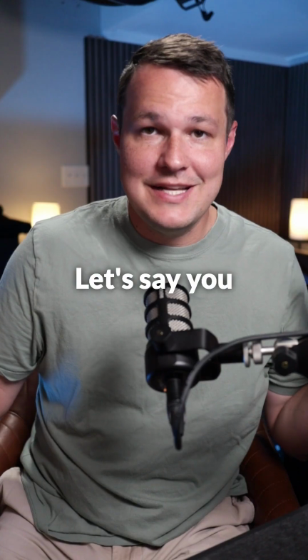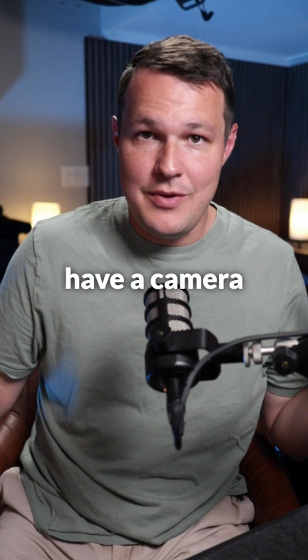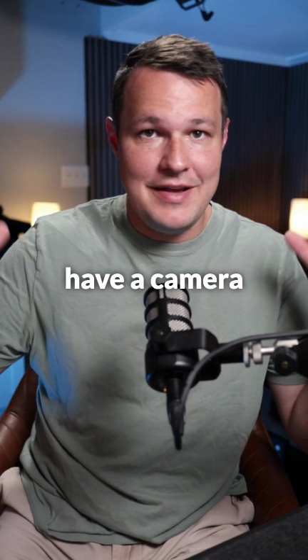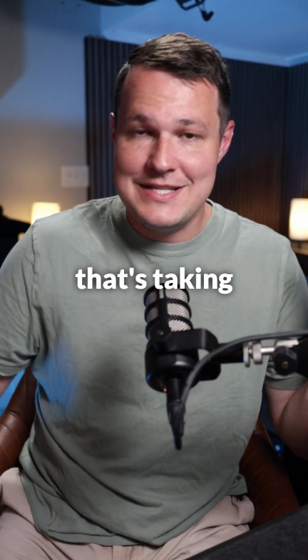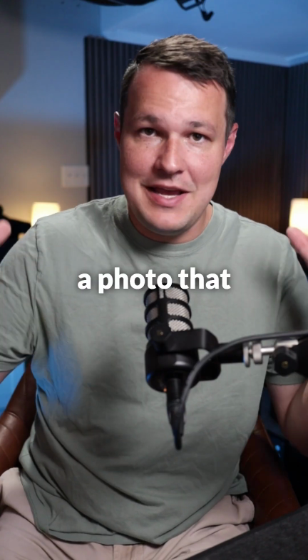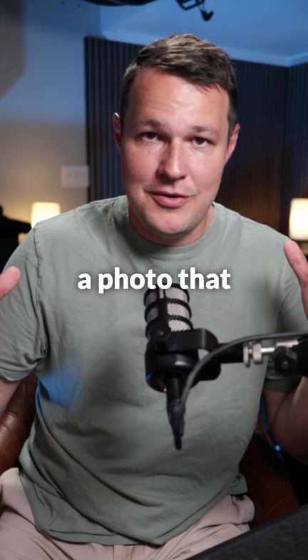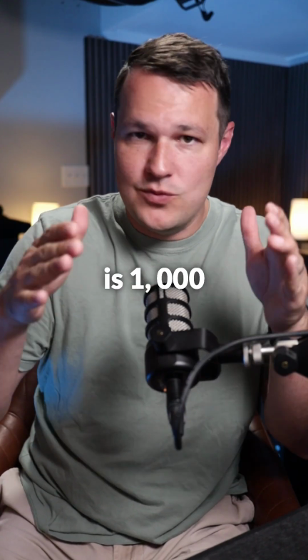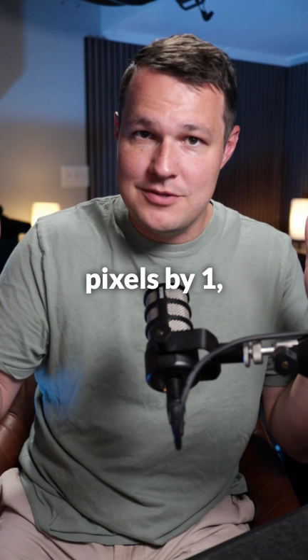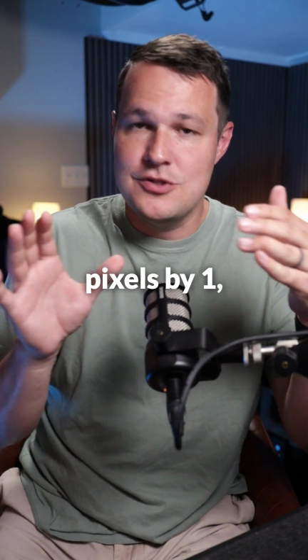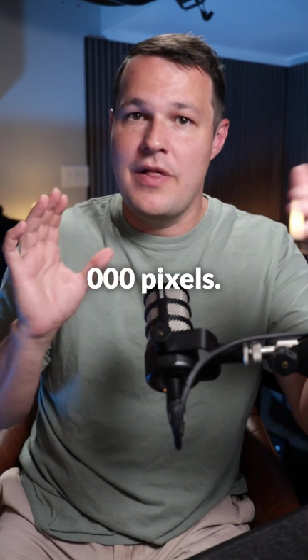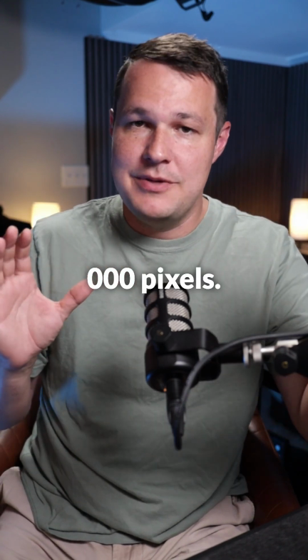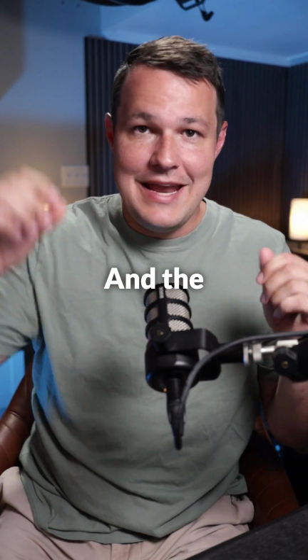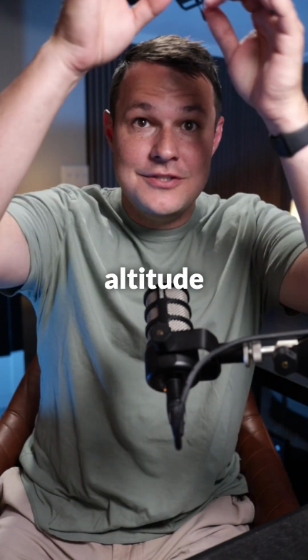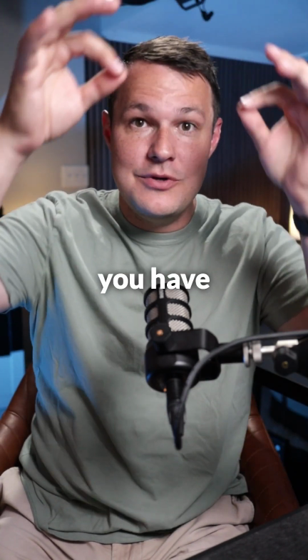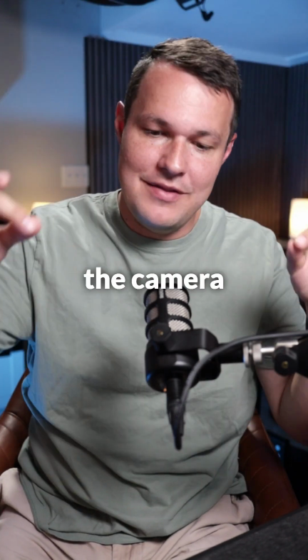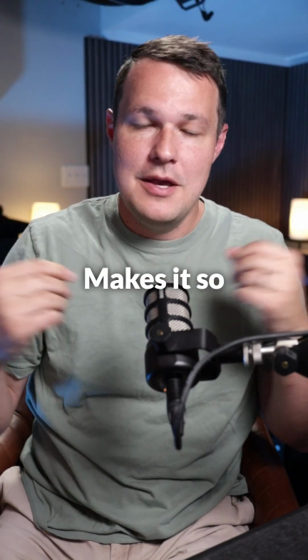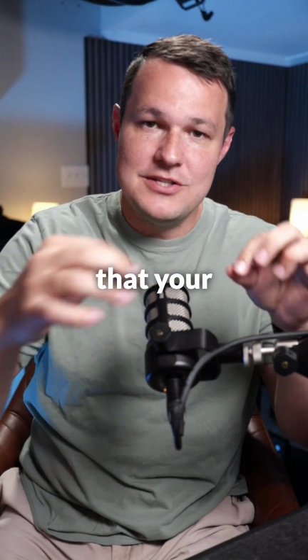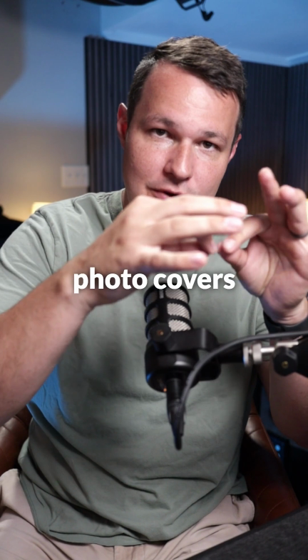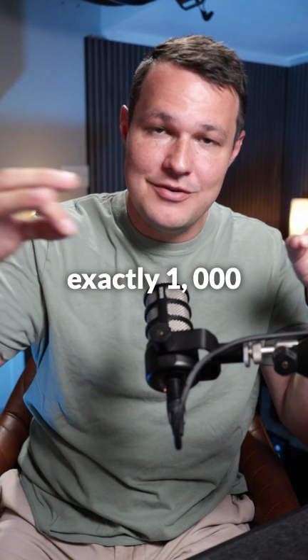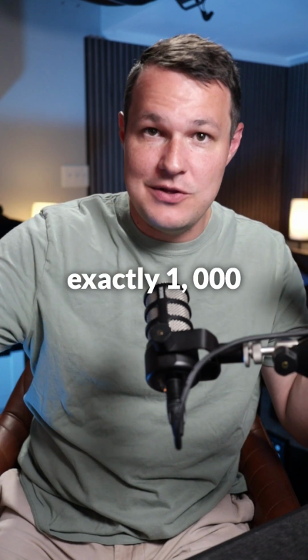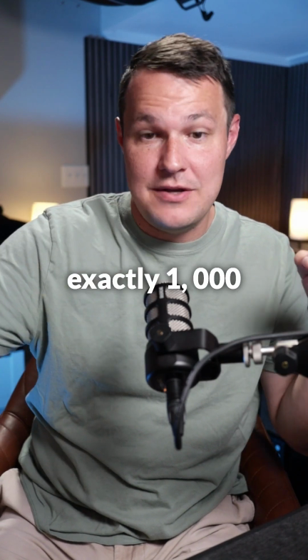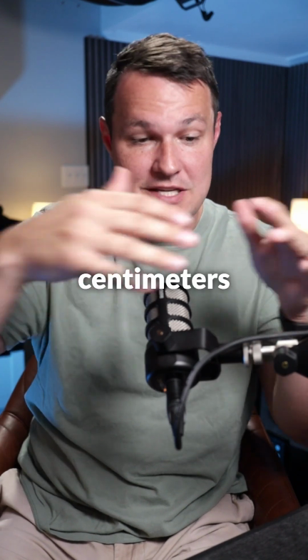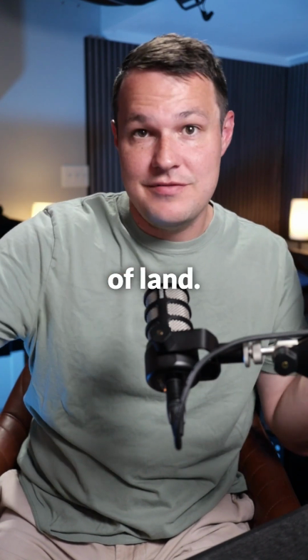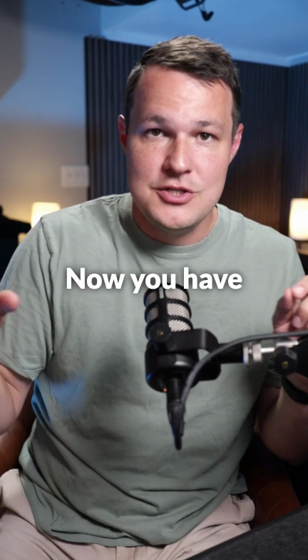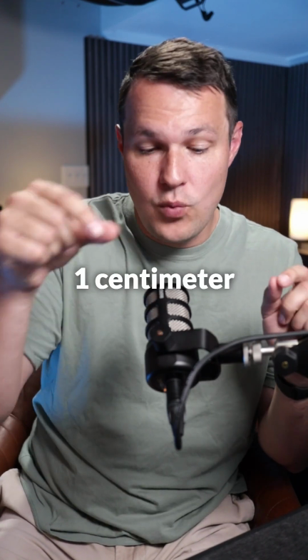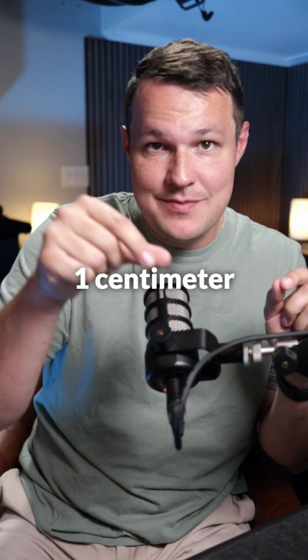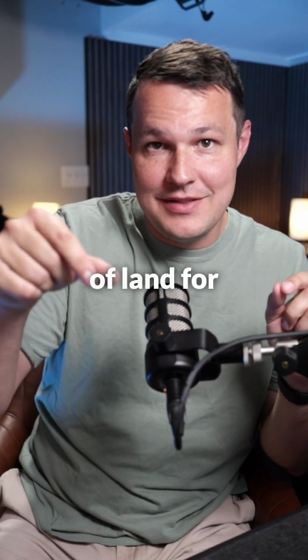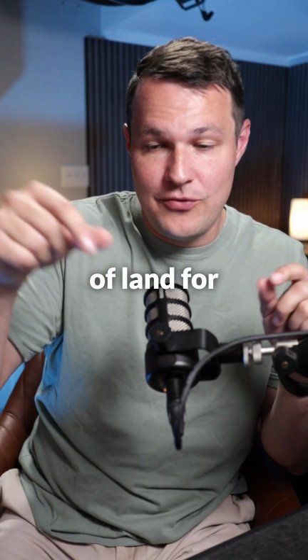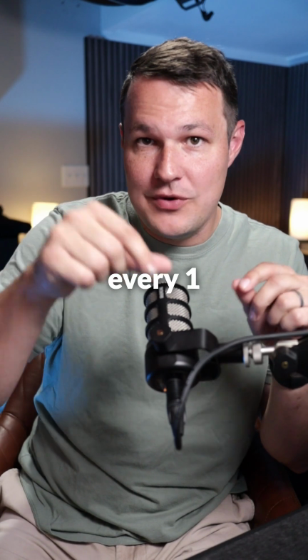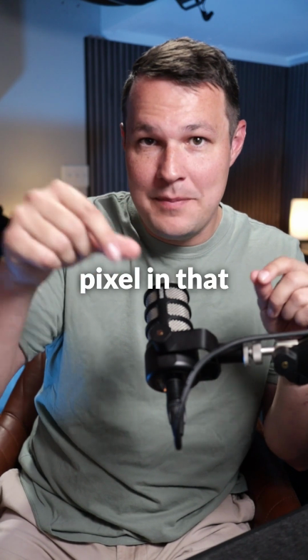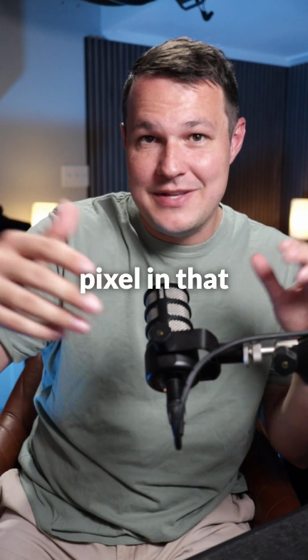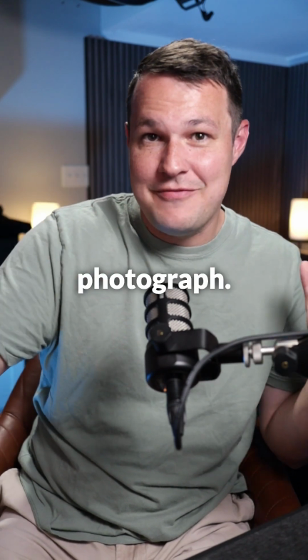Let's say you have a camera that's taking a photo that is 1000 pixels by 1000 pixels, and the altitude at which you have the camera makes it so that your photo covers exactly 1000 centimeters of land. Now you have one centimeter of land for every one pixel in that photograph.